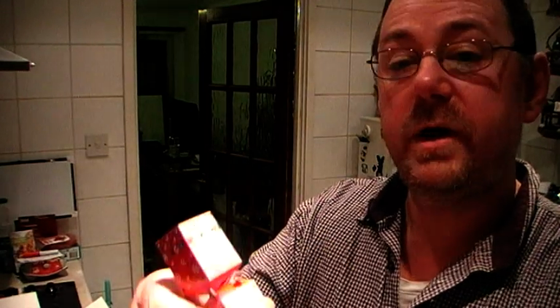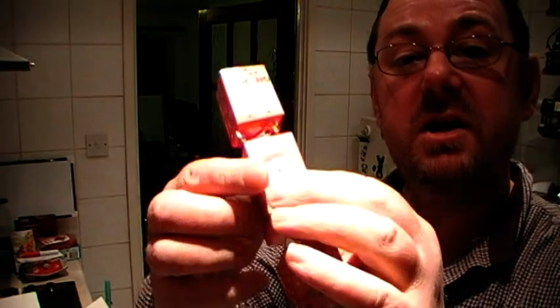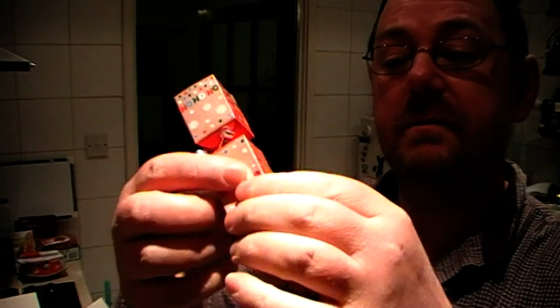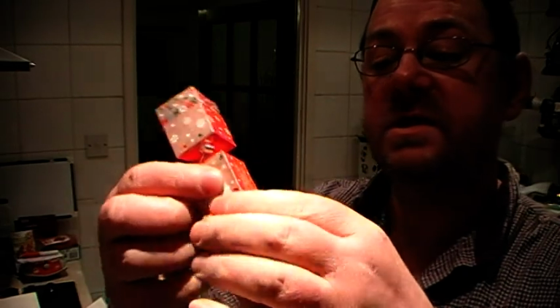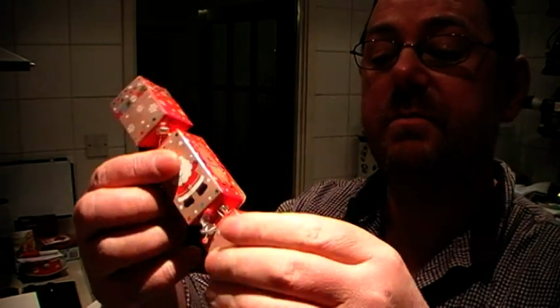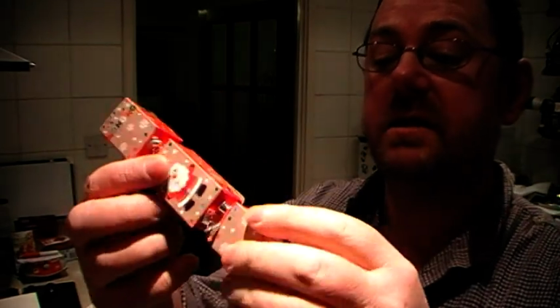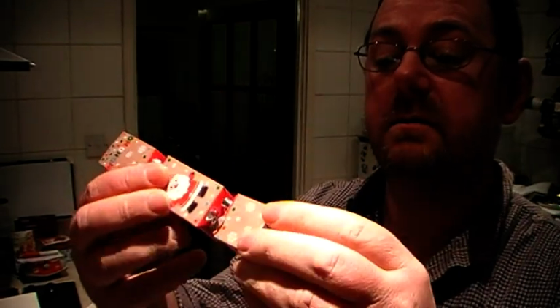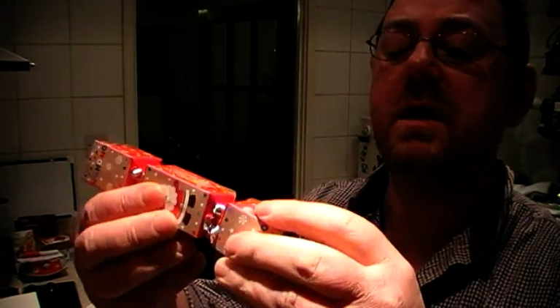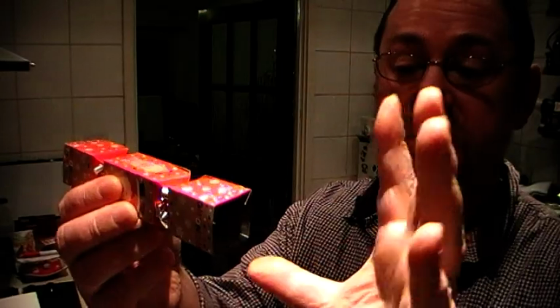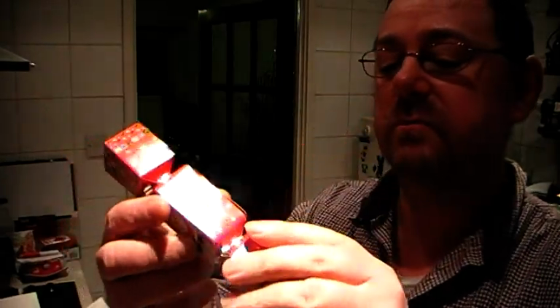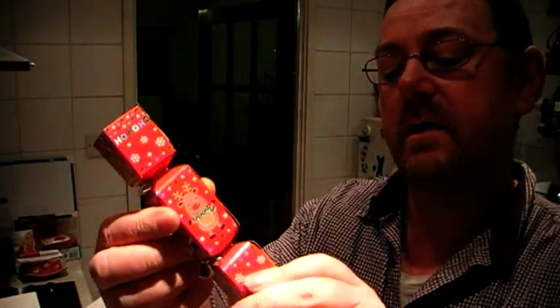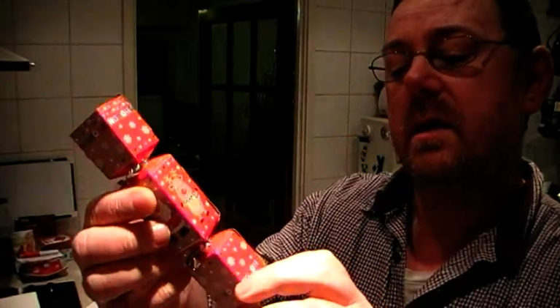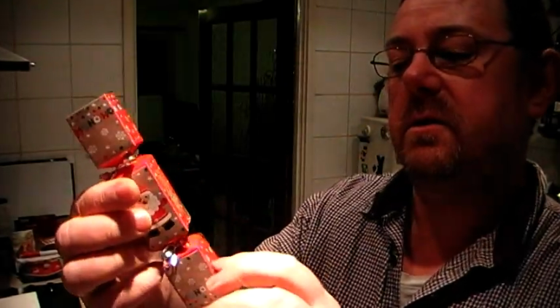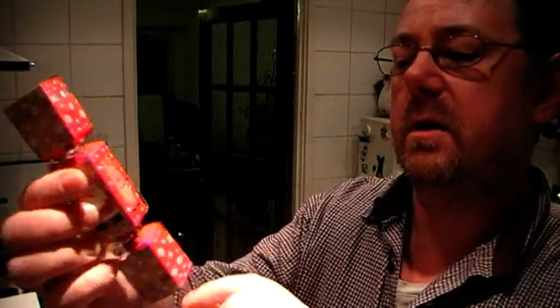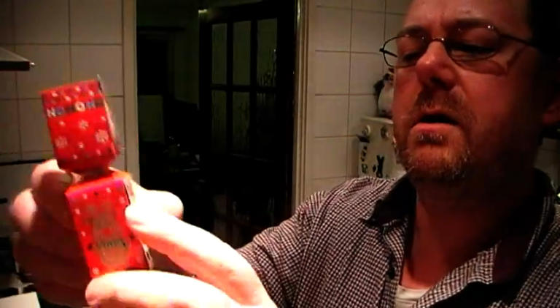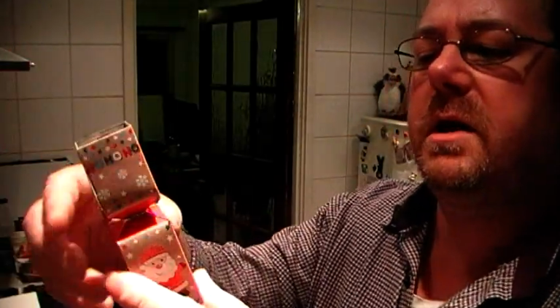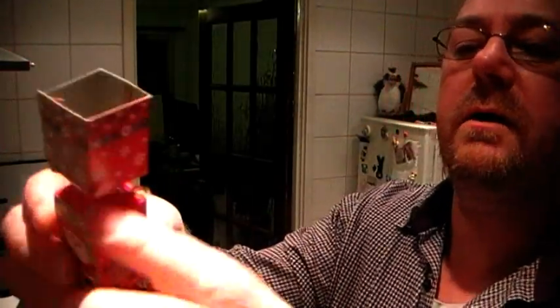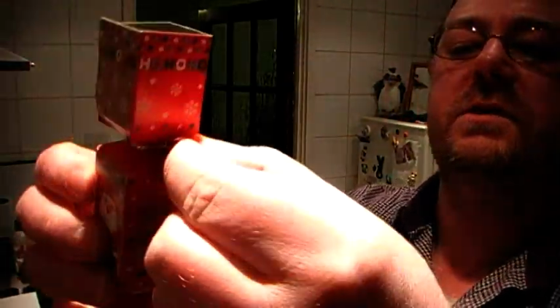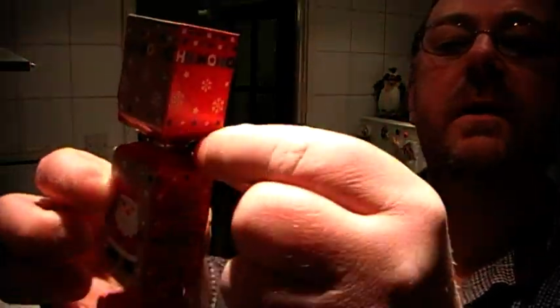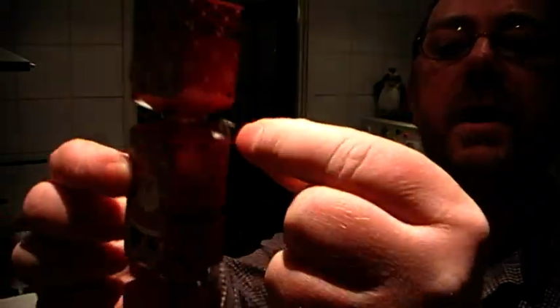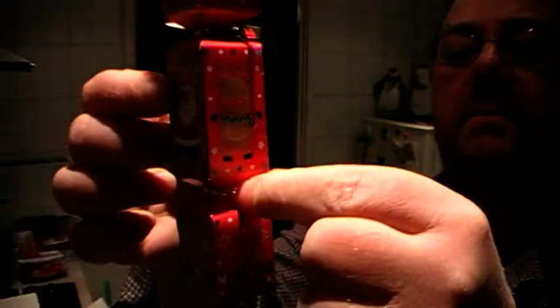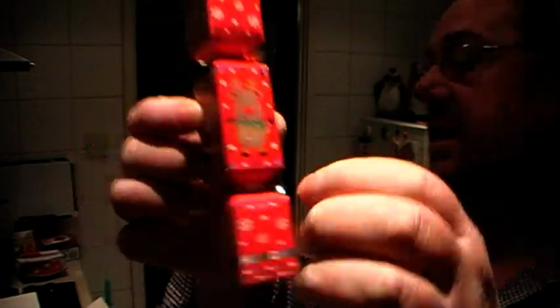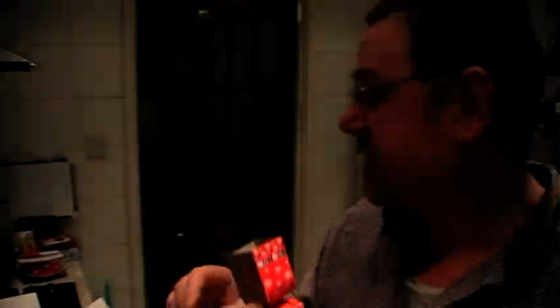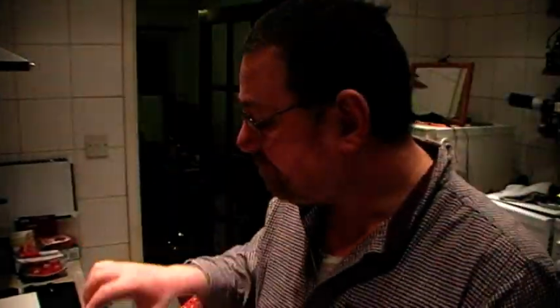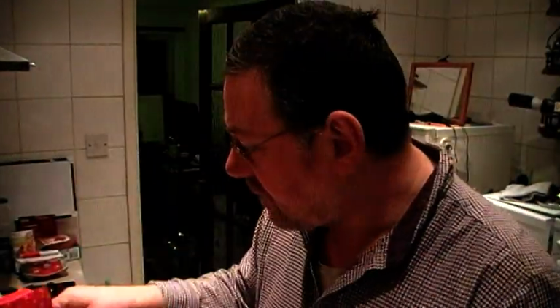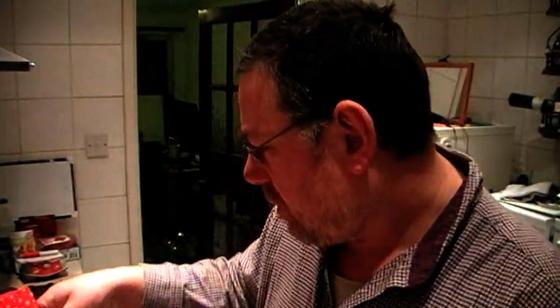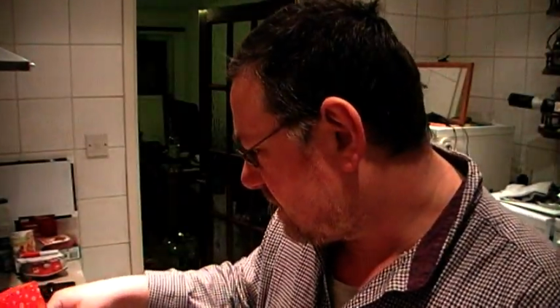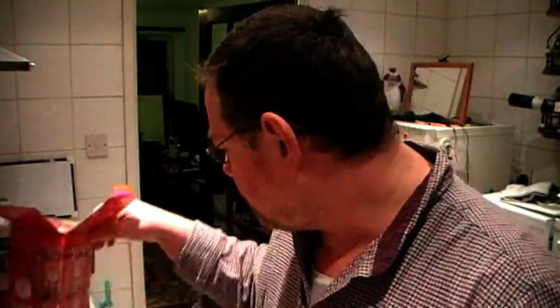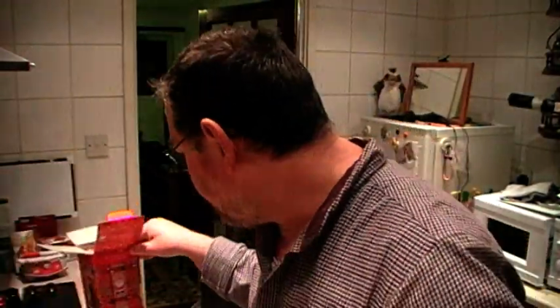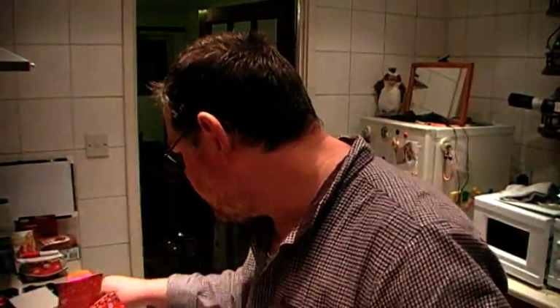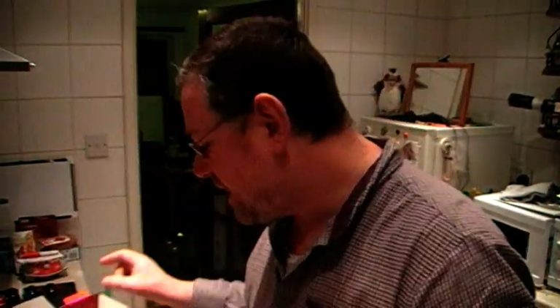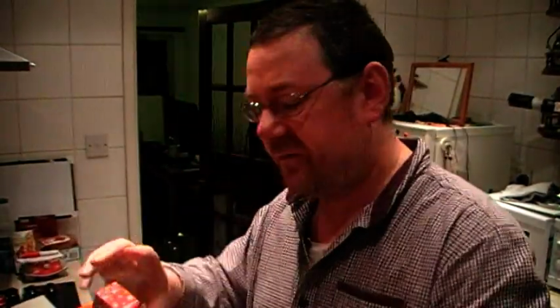Quite sturdy cardboard. You've got a little silver ribbon around the thing here. So we're going to see what you get for your 14p.